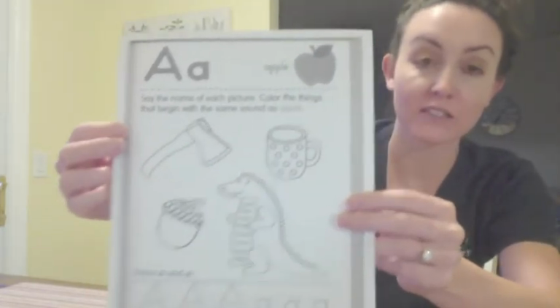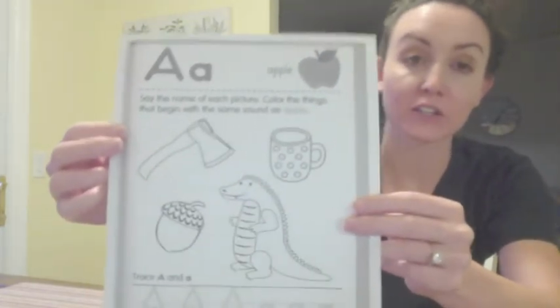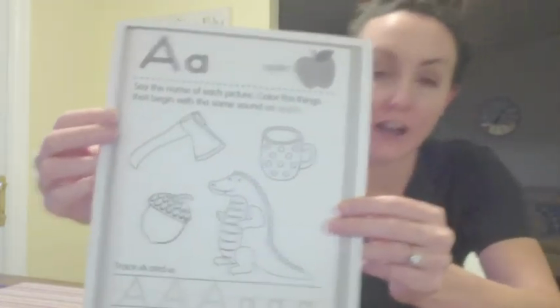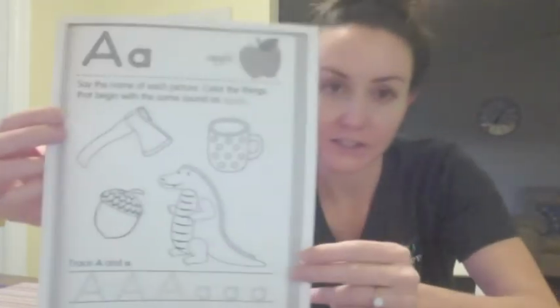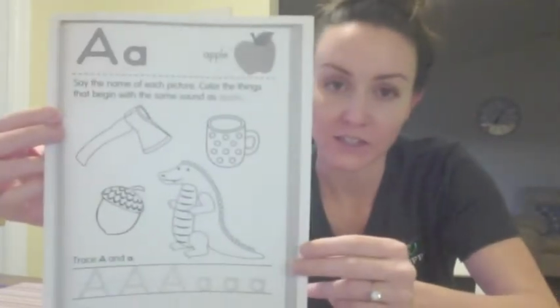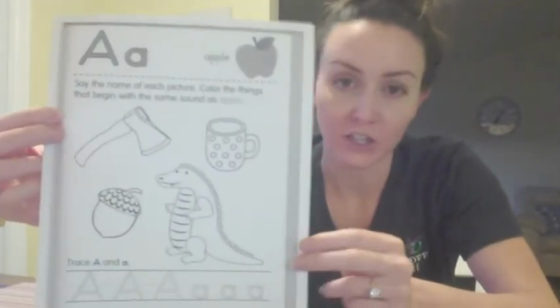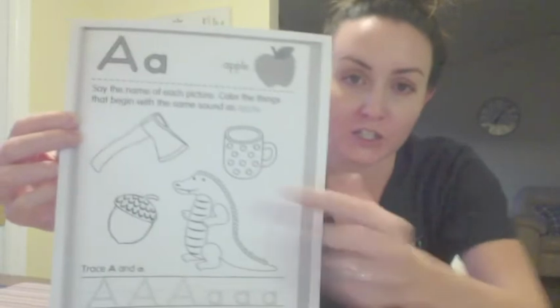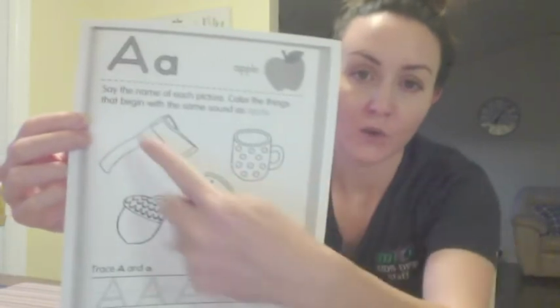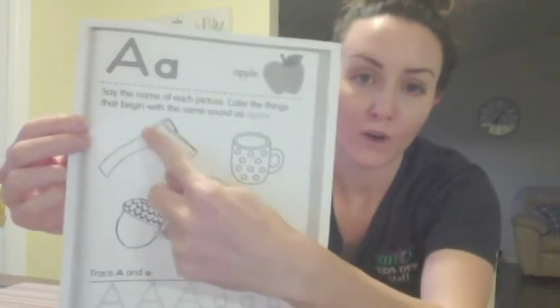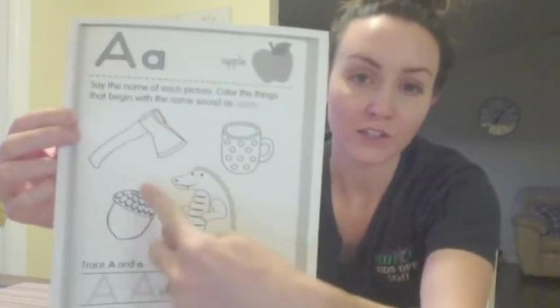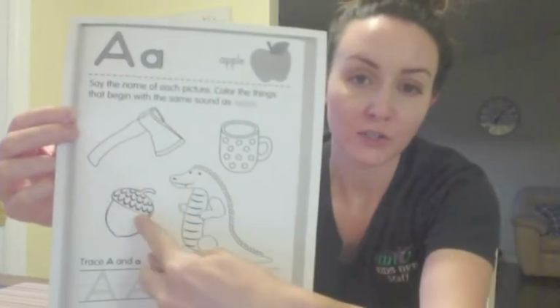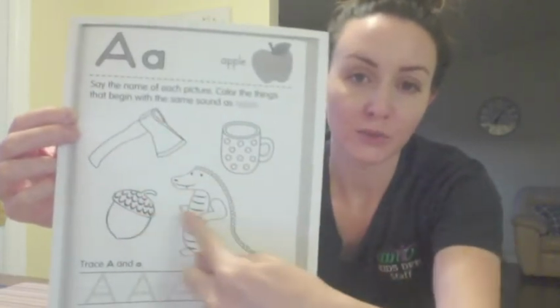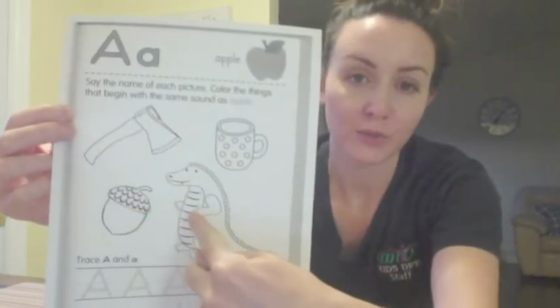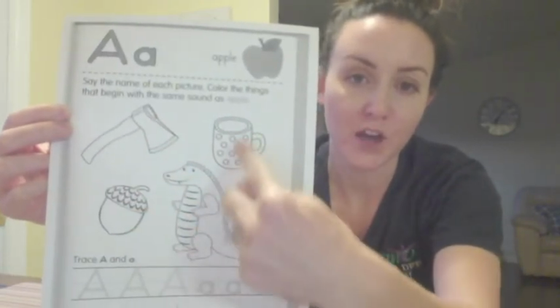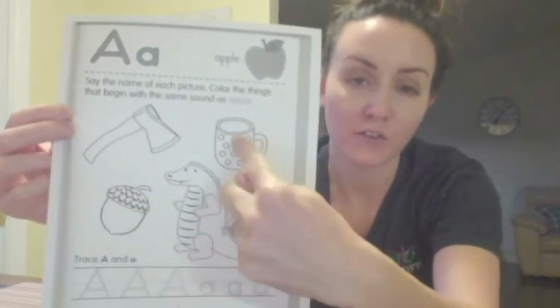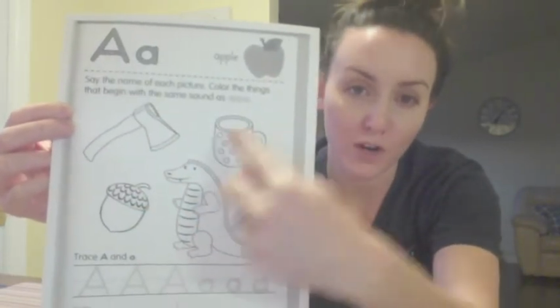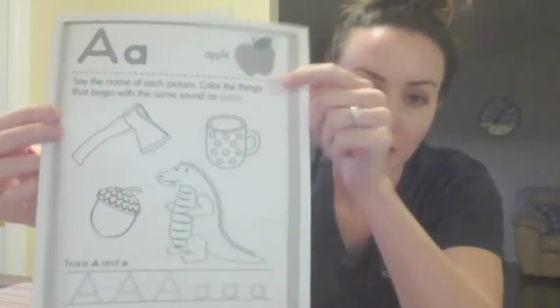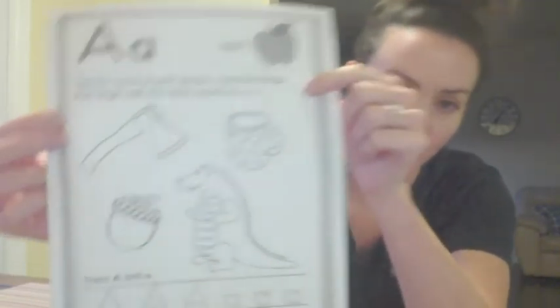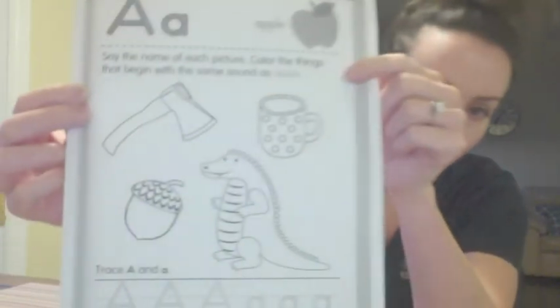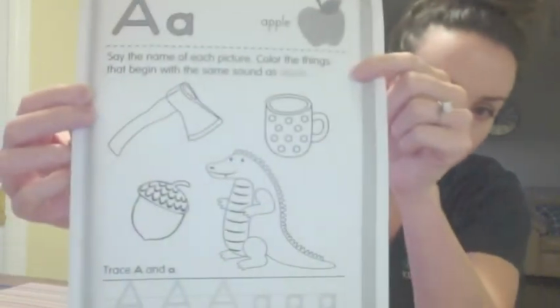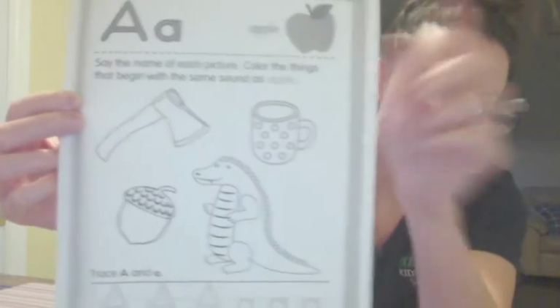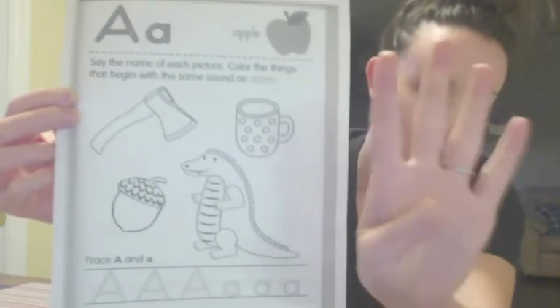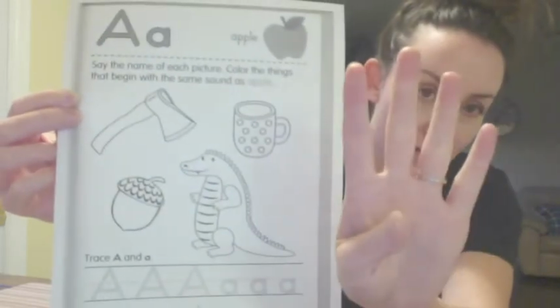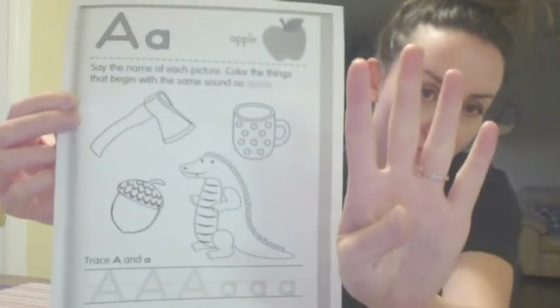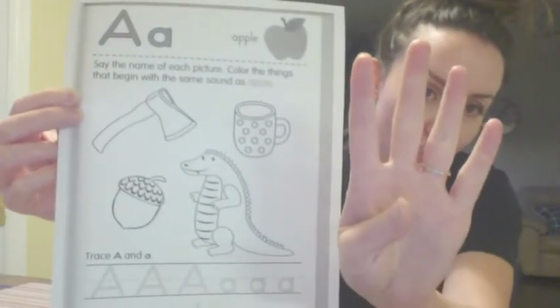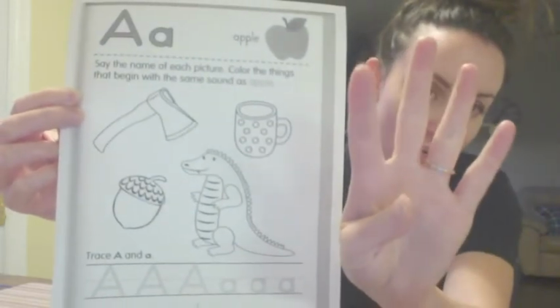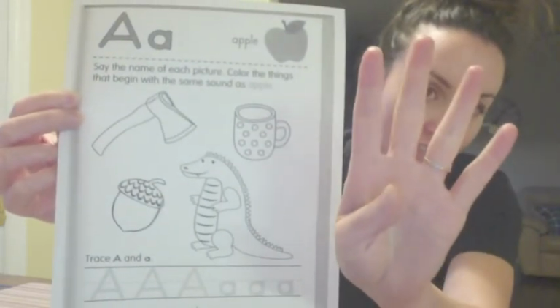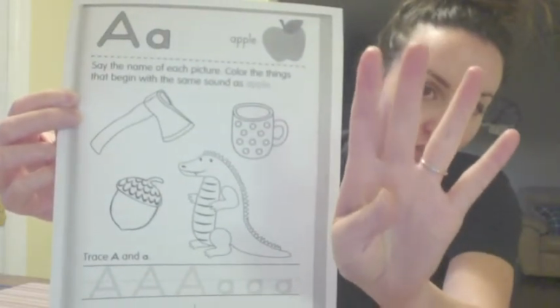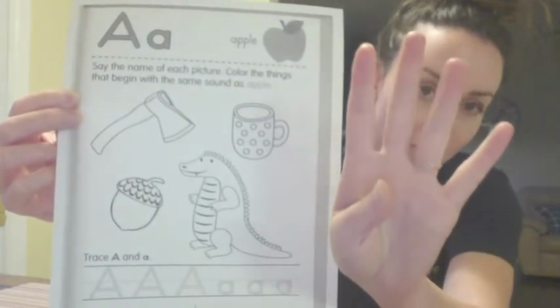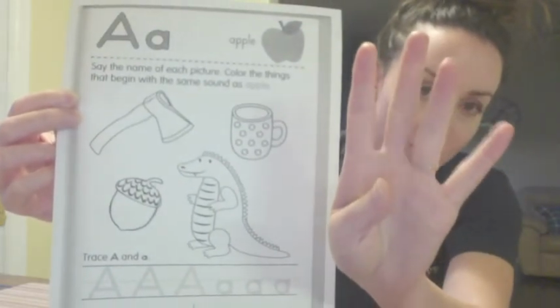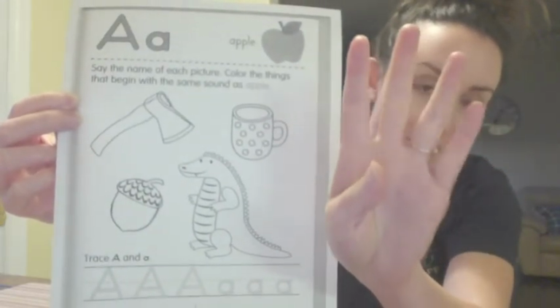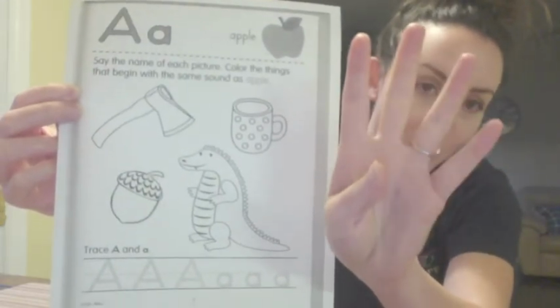Now, the next thing we're going to look at is there are one, two, three, four pictures on this worksheet. Four pictures. One, two, three, four.